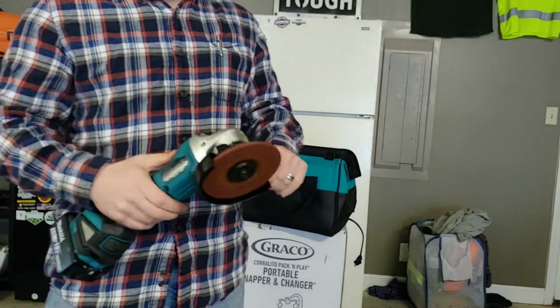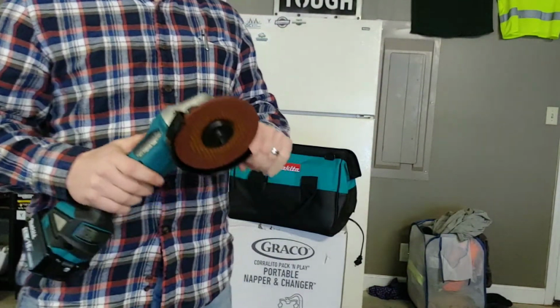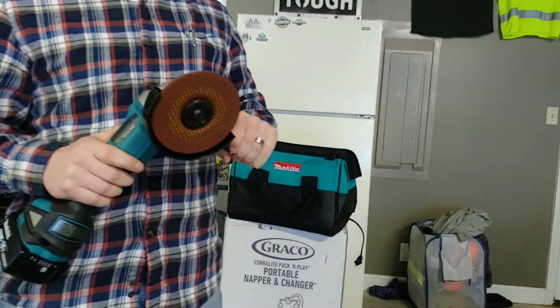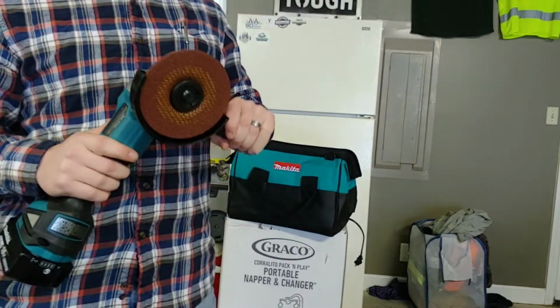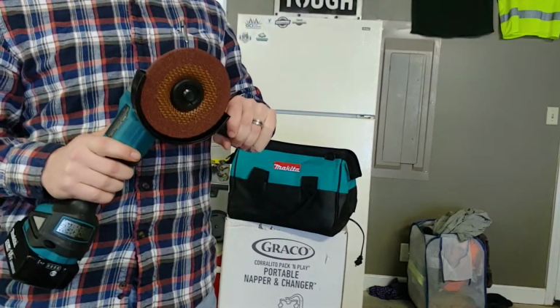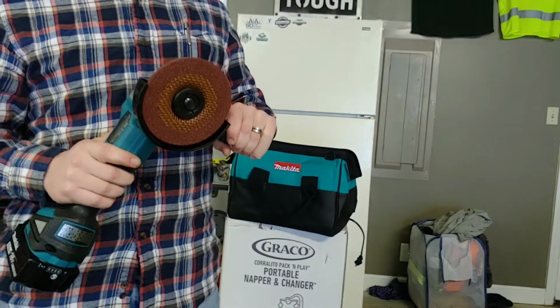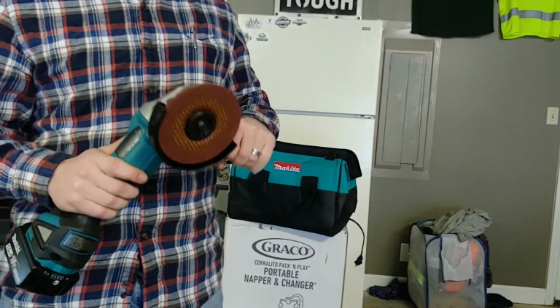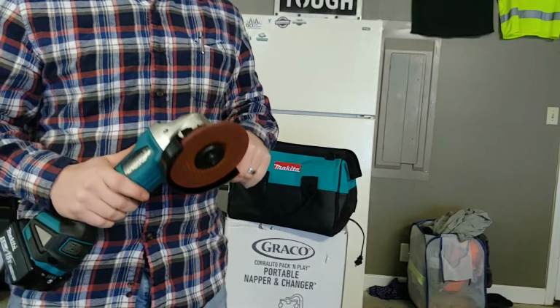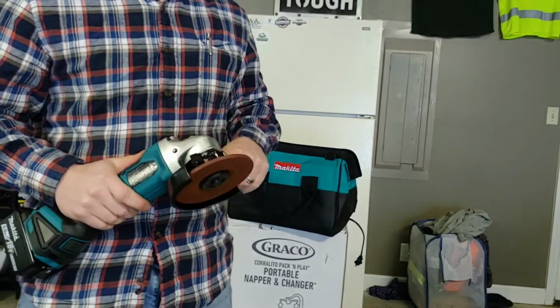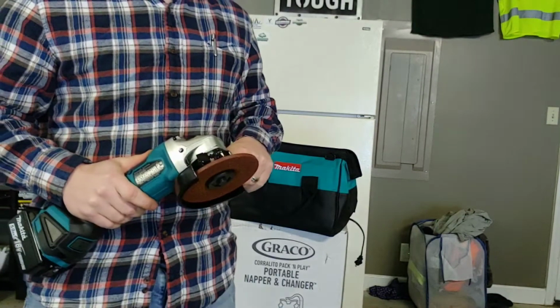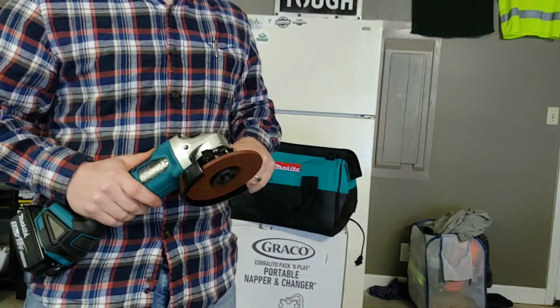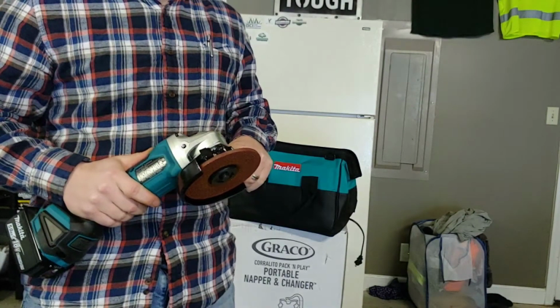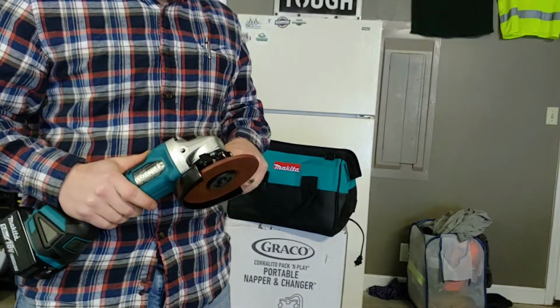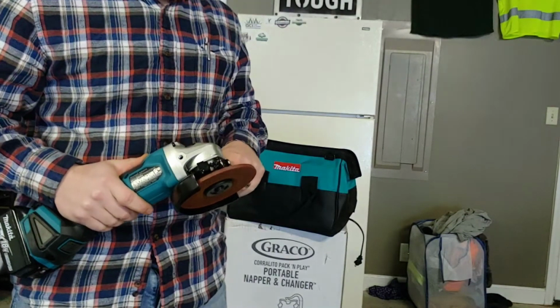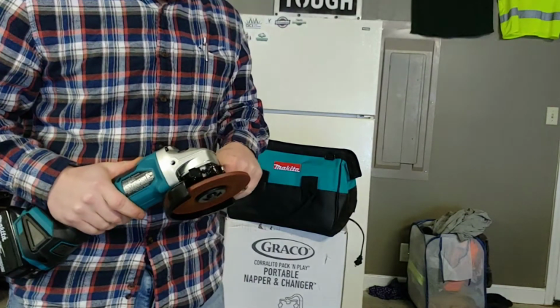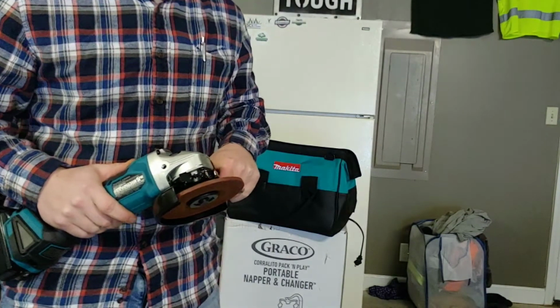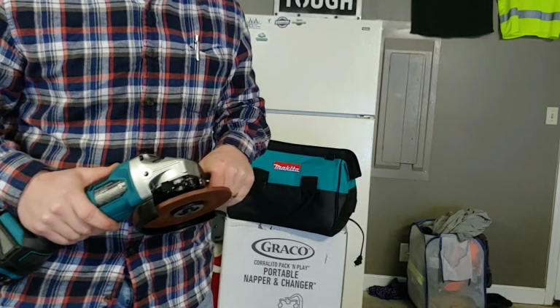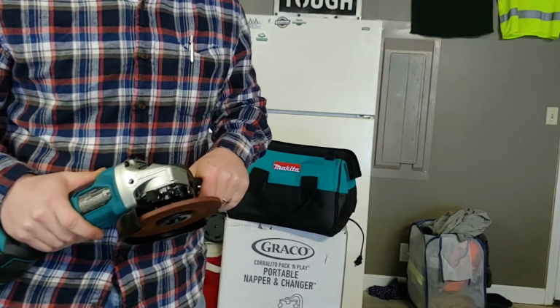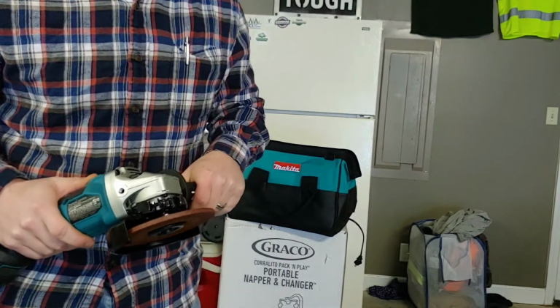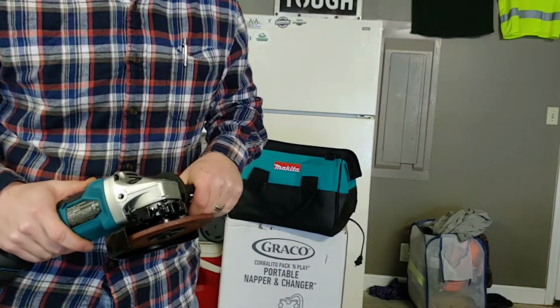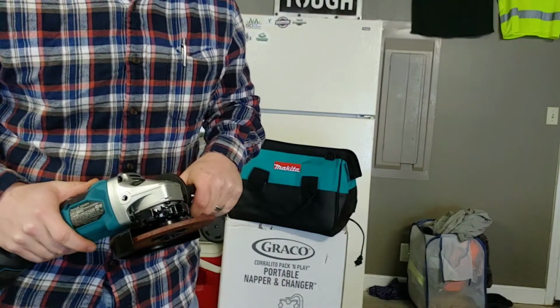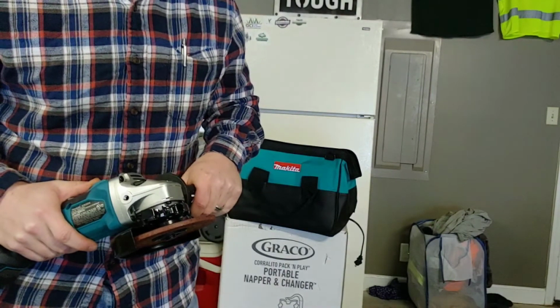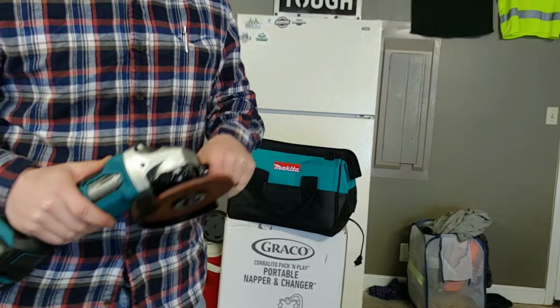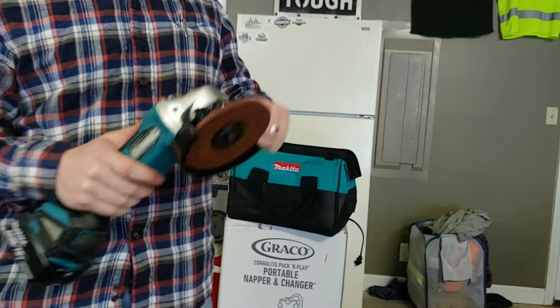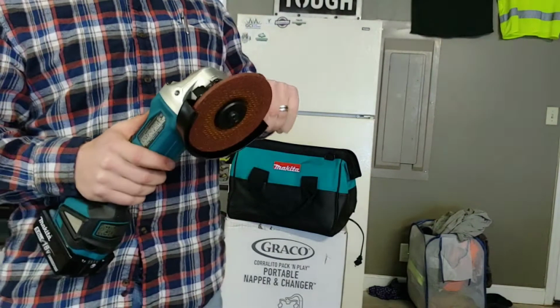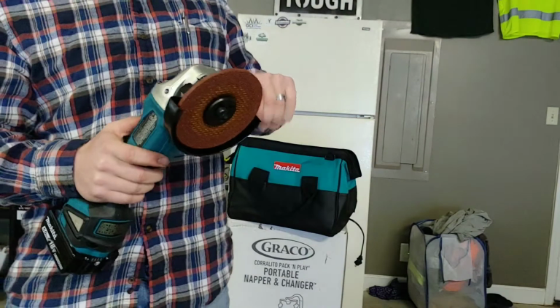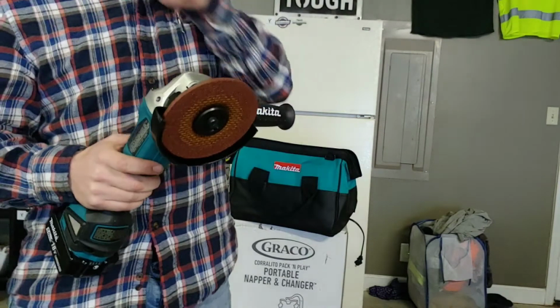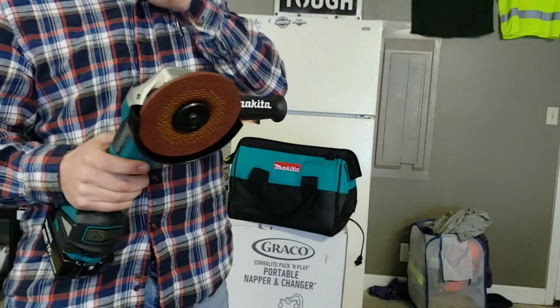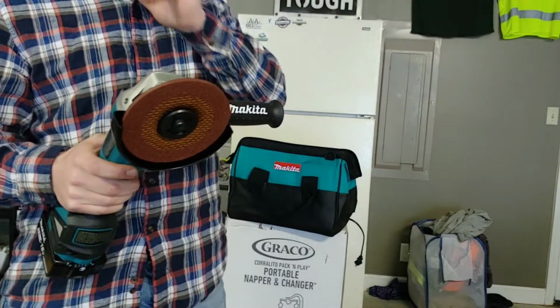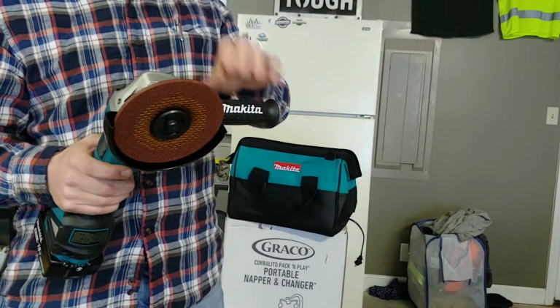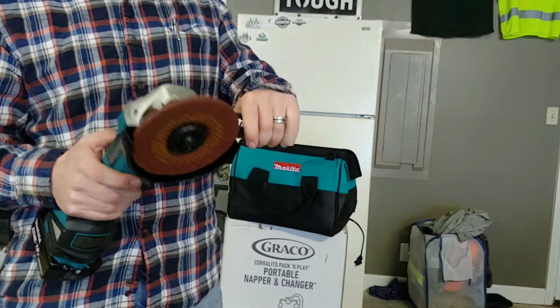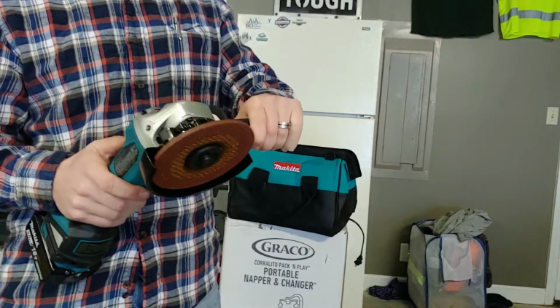I'm gonna fire it up real quick and make sure it doesn't hurt my eye or anything when I fire it up — just checking I put it together correctly.